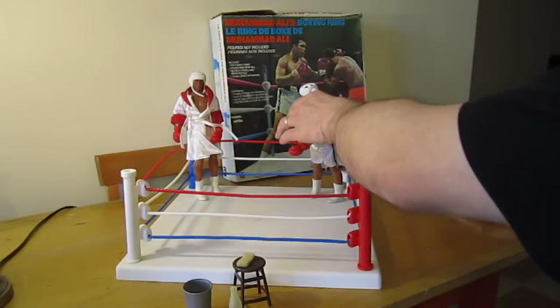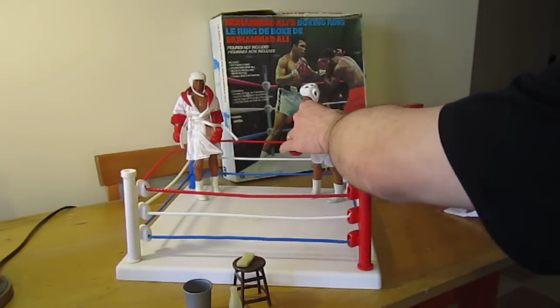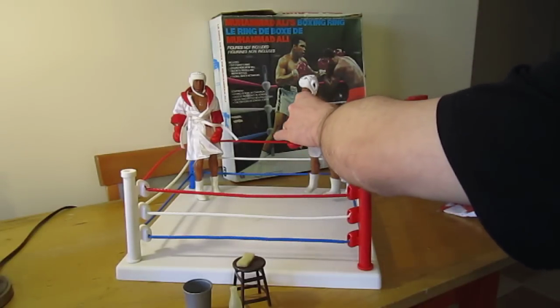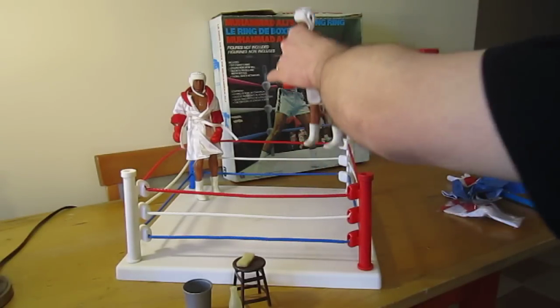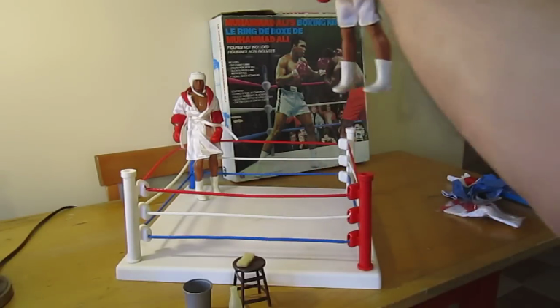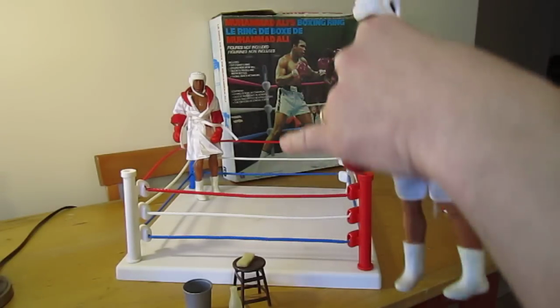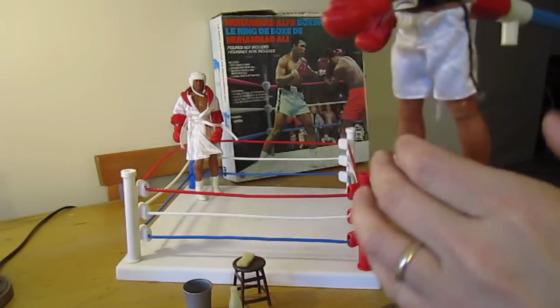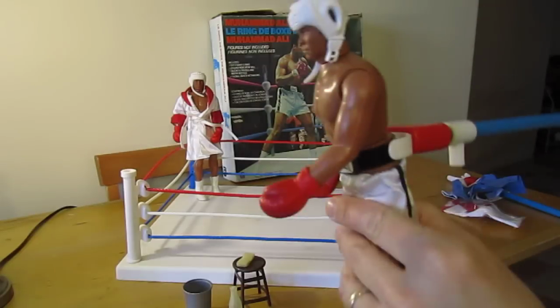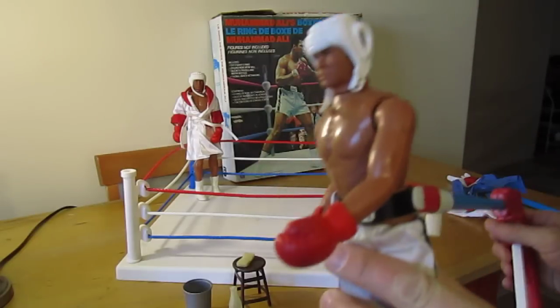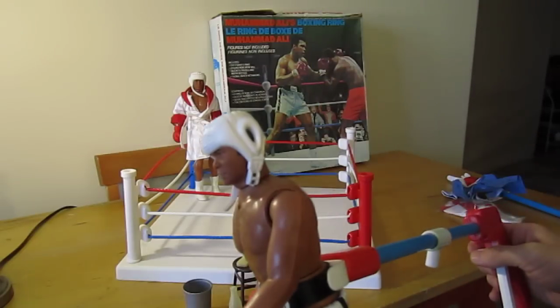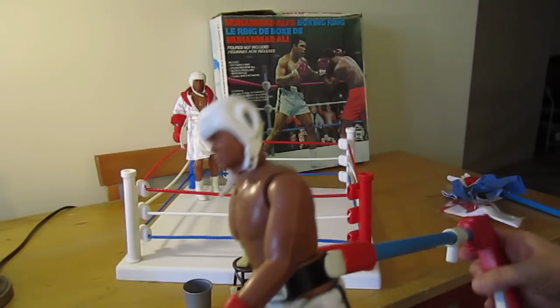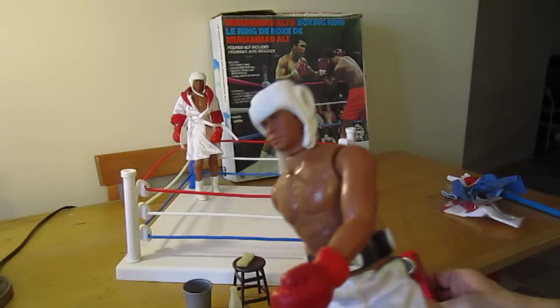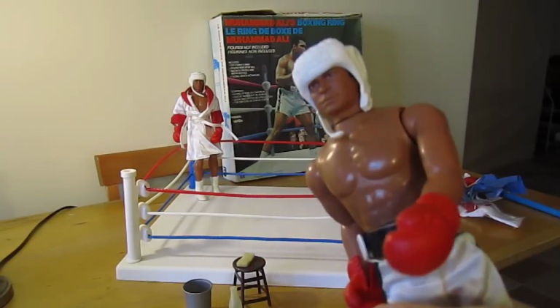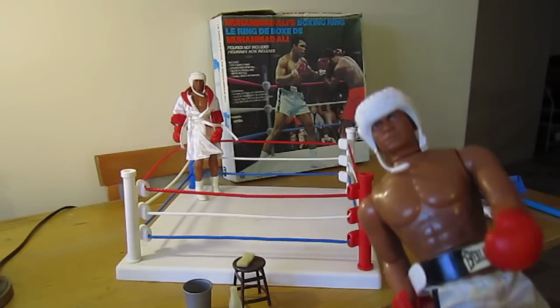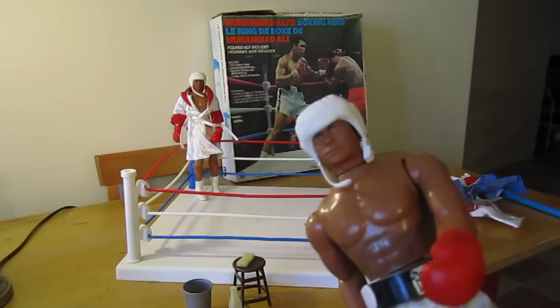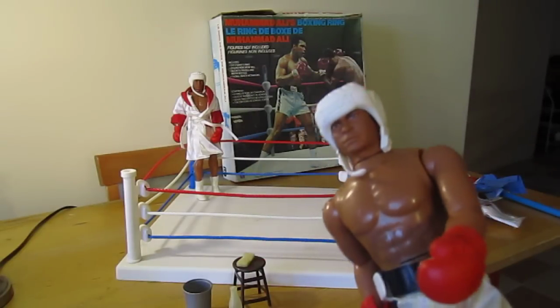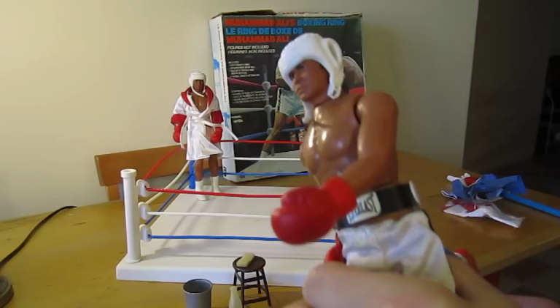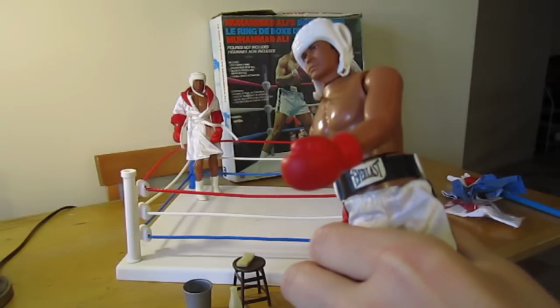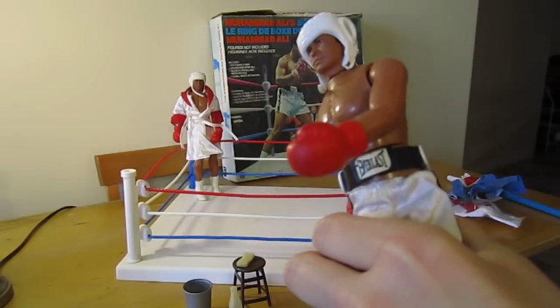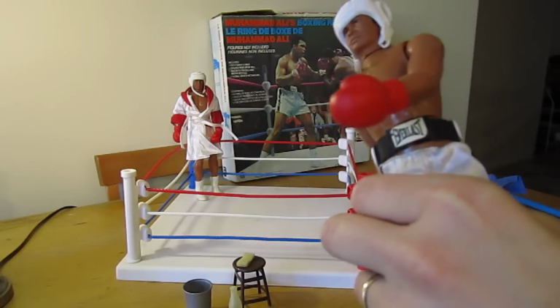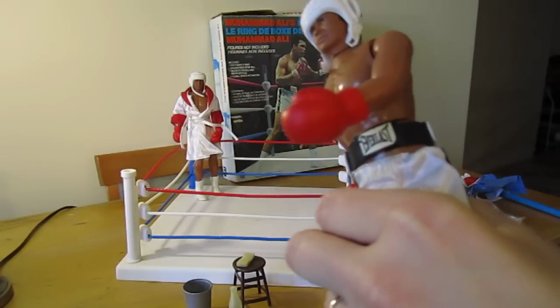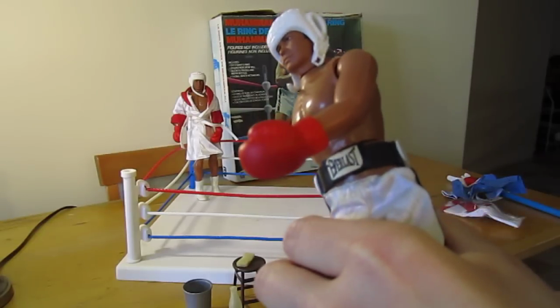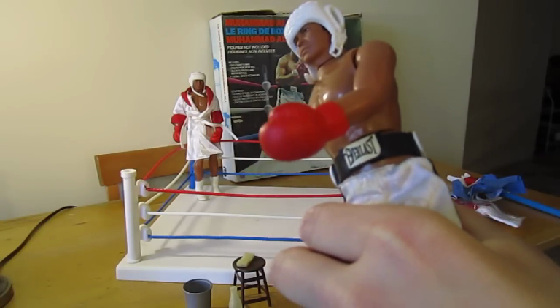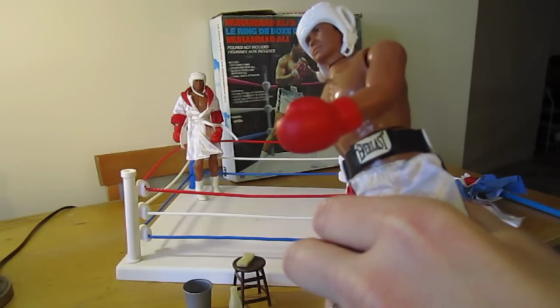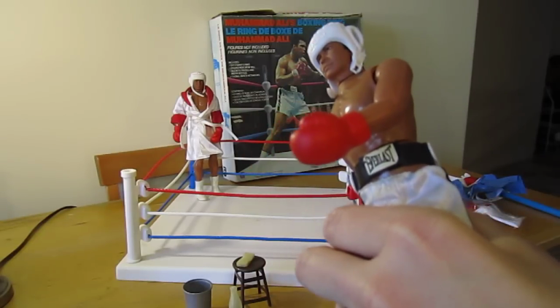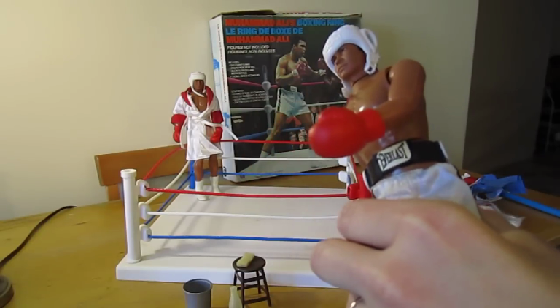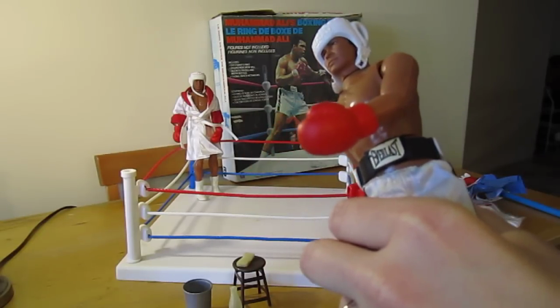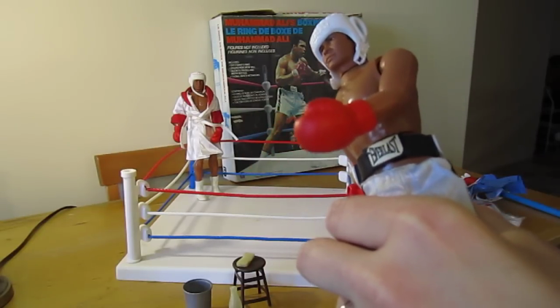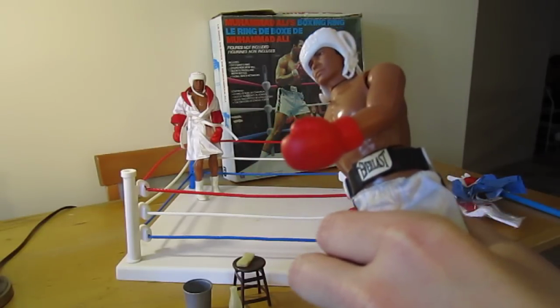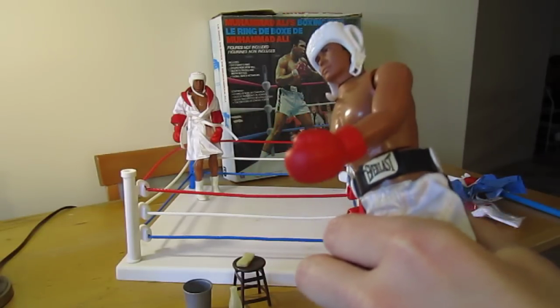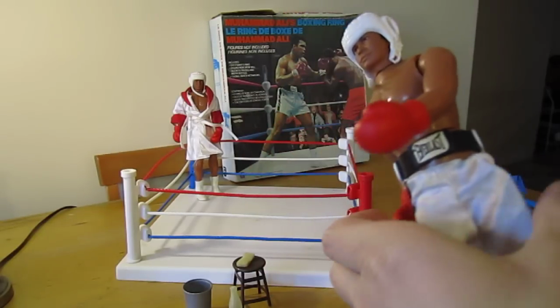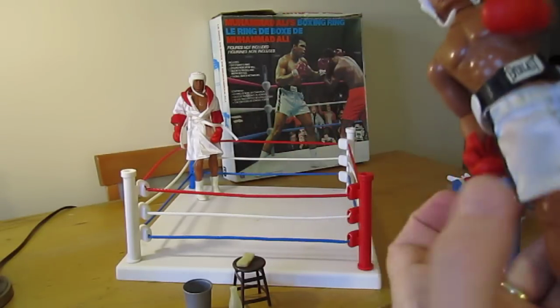I'll give you a close-up of Ali — Ali number one. It comes with headgear. They both have Everlast belts, but on the other belt the Everlast sticker has fallen off, though the belt itself is fine.